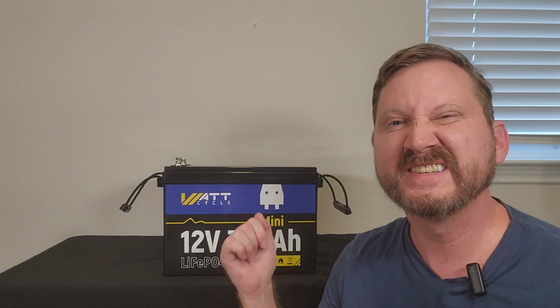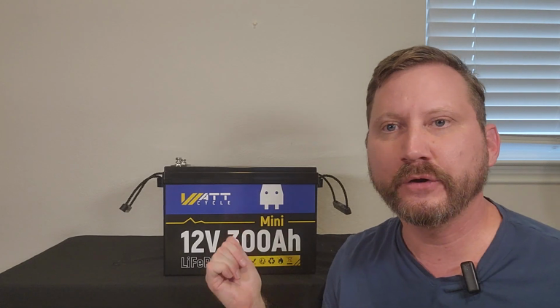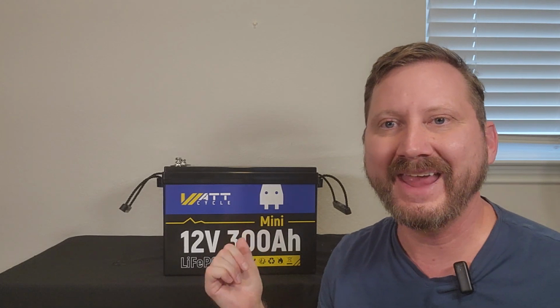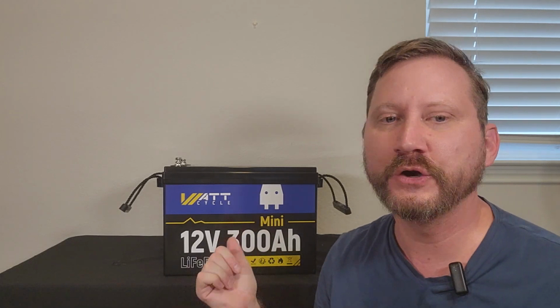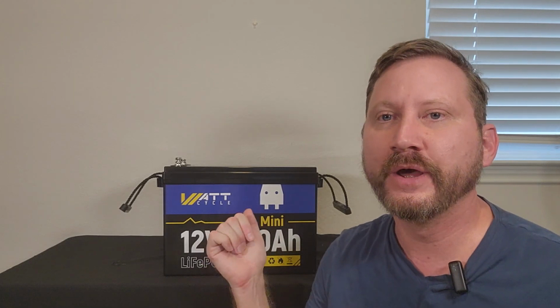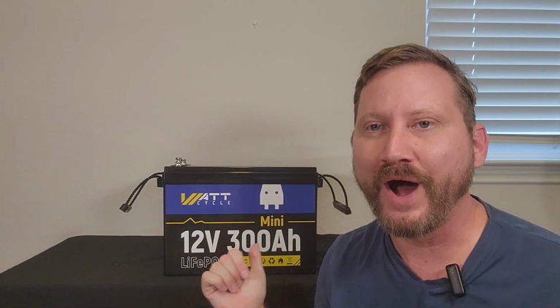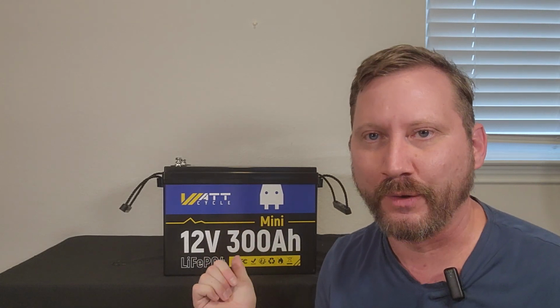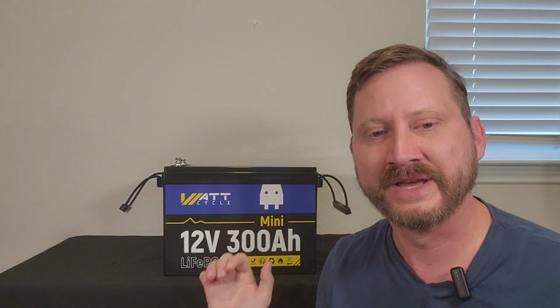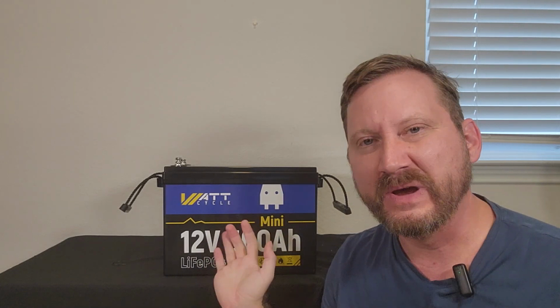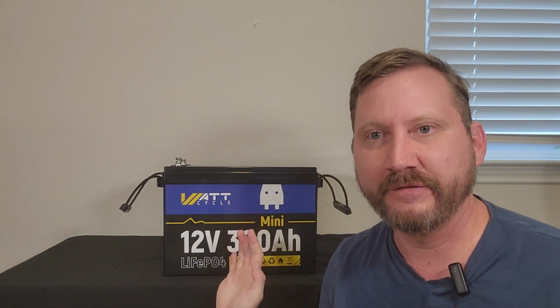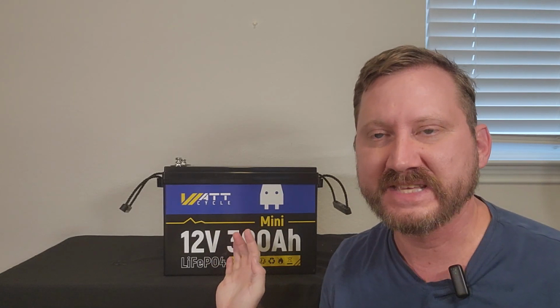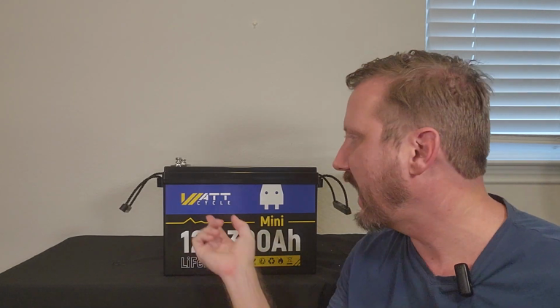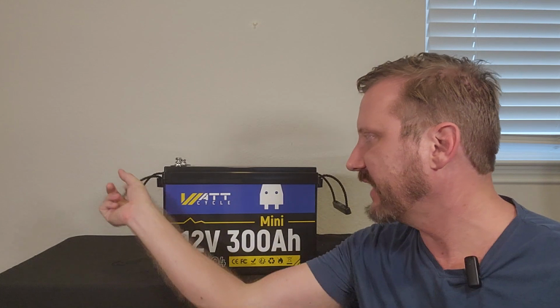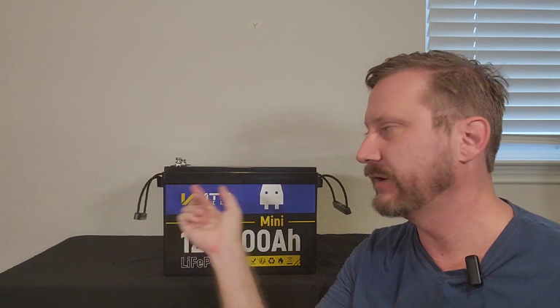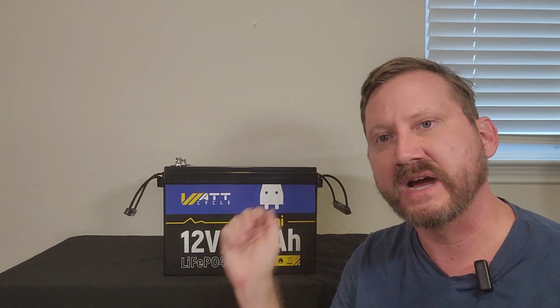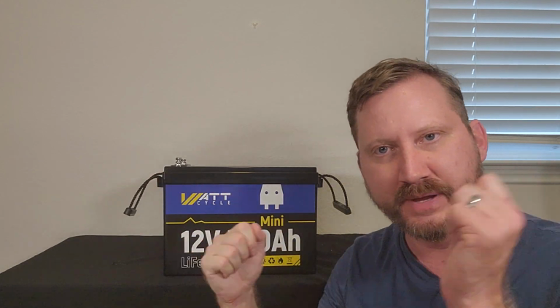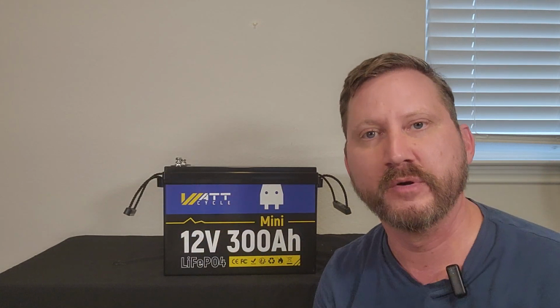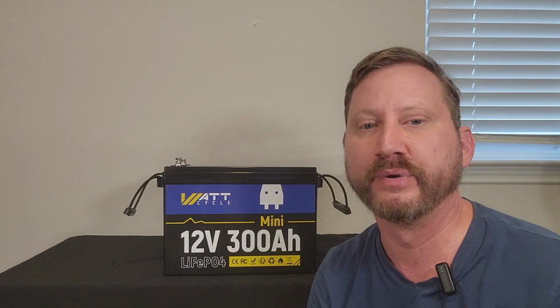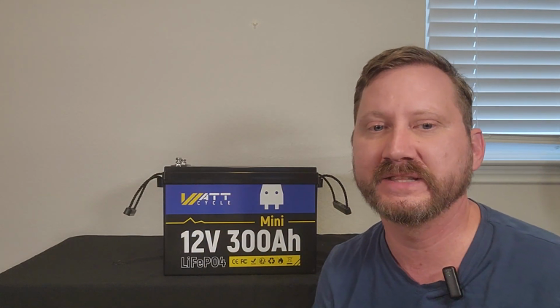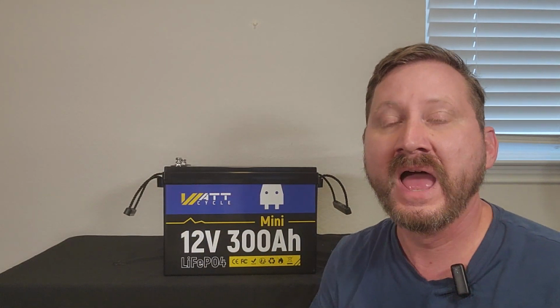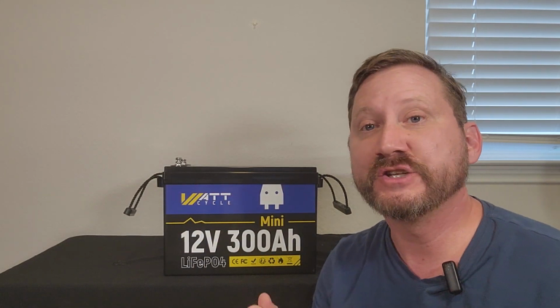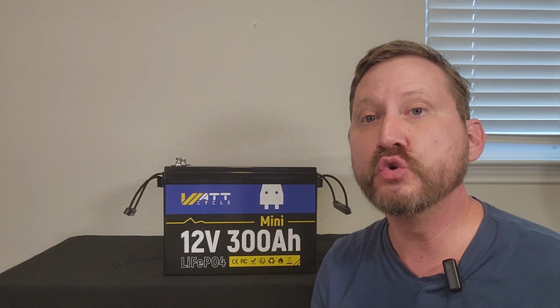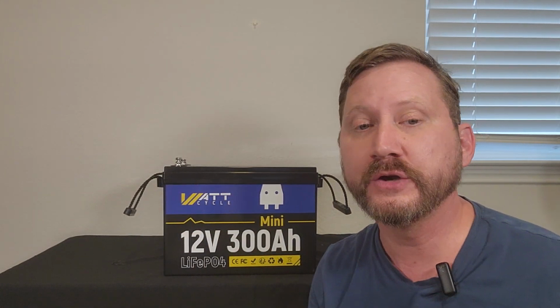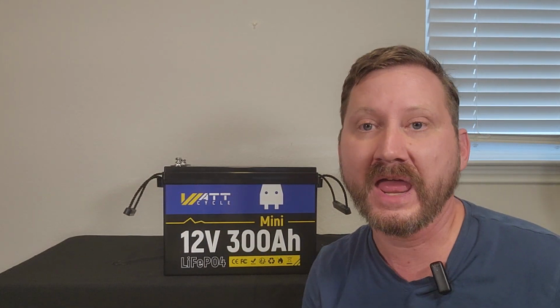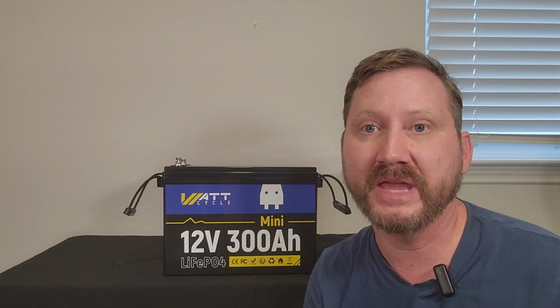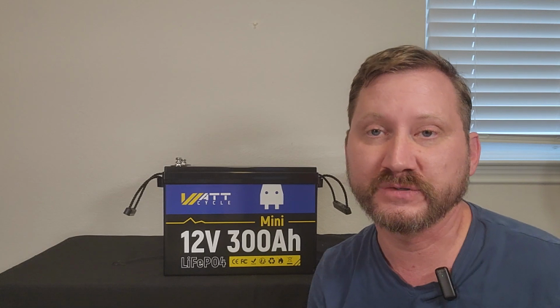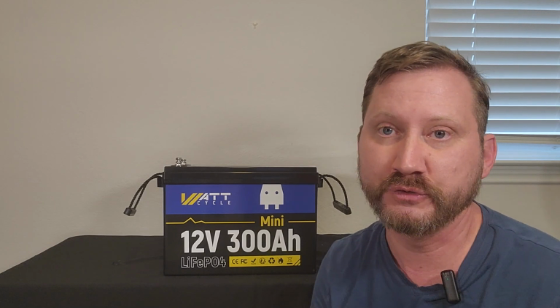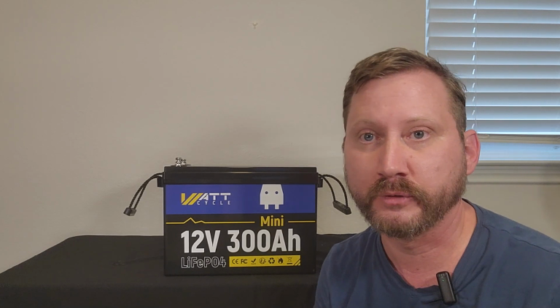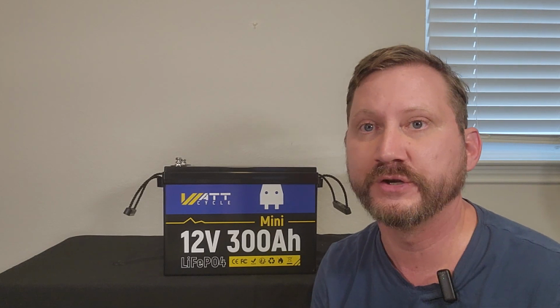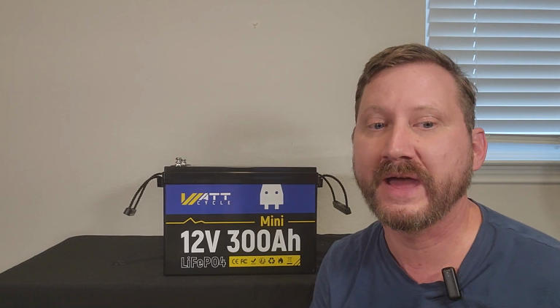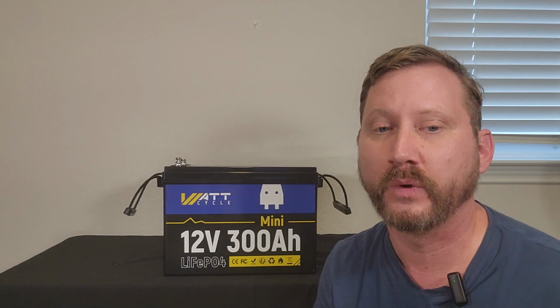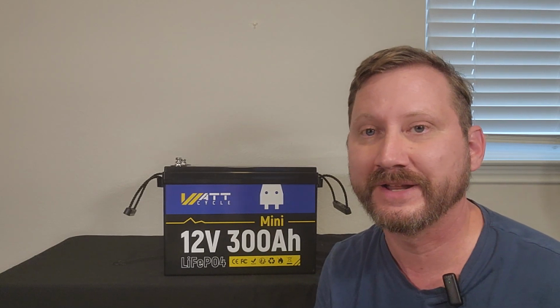This is 3,800 watt hours. It weighs about 57 pounds. You've got these handles on the side so you can pick it up and move around pretty easily. It has a 200 Amp BMS, which means you can pull more than 2,000 watts on it.